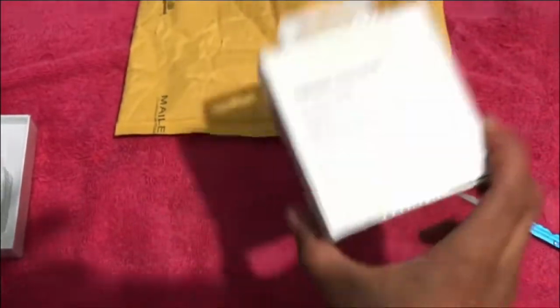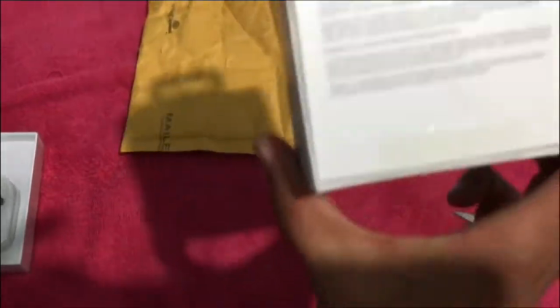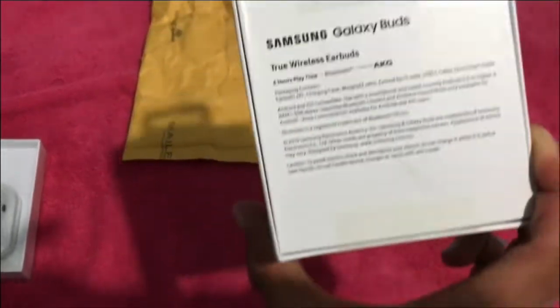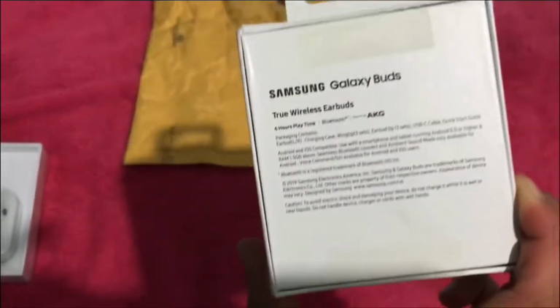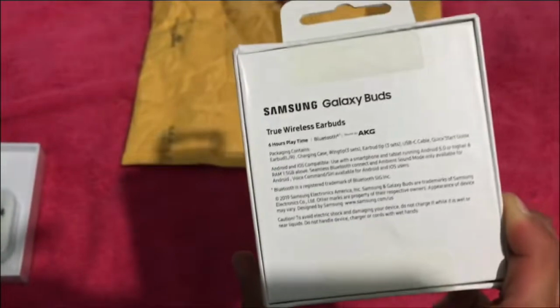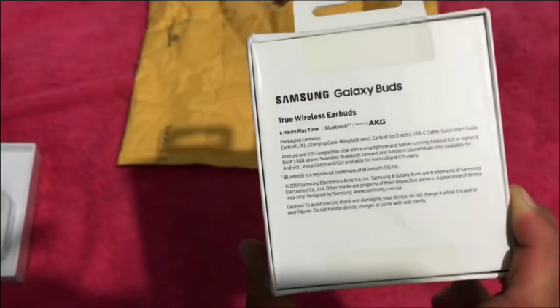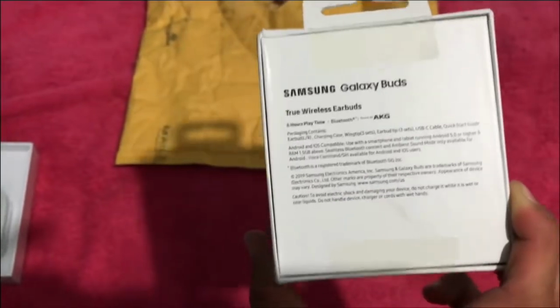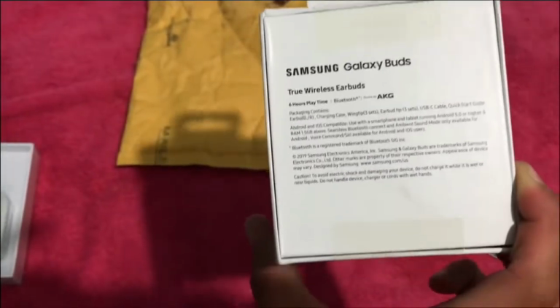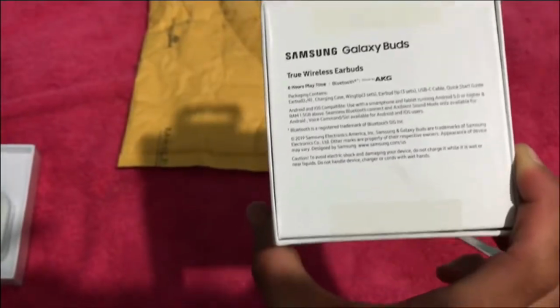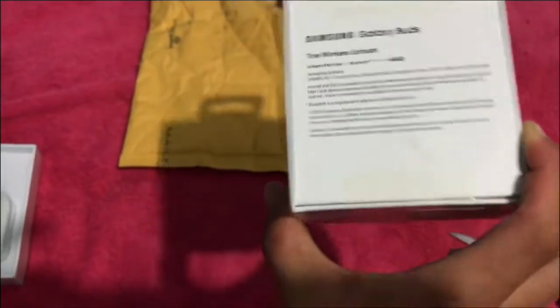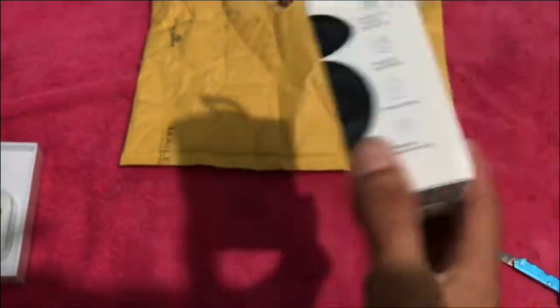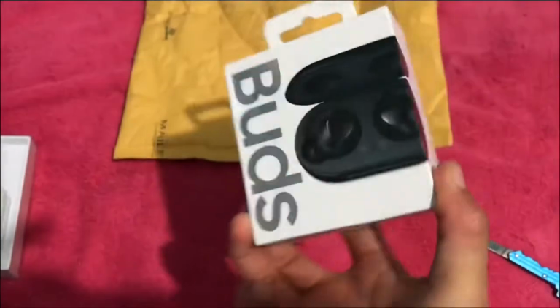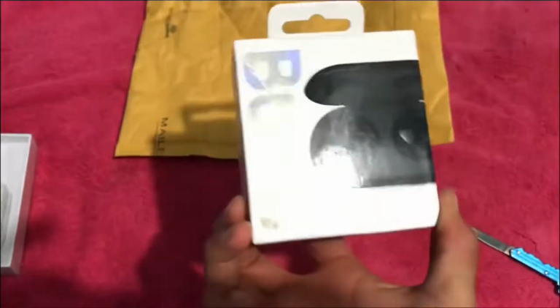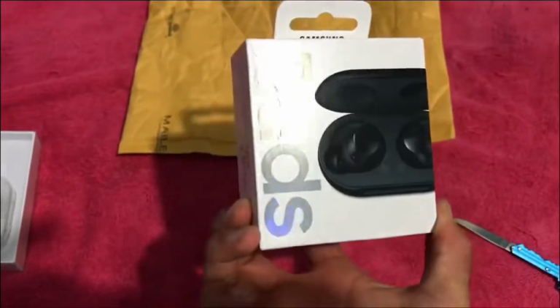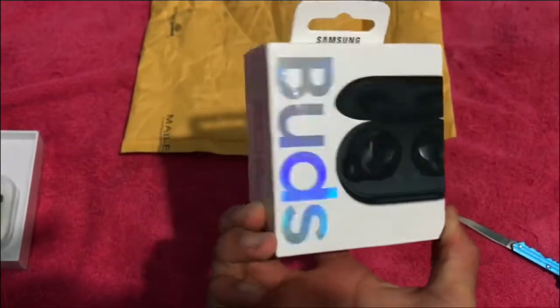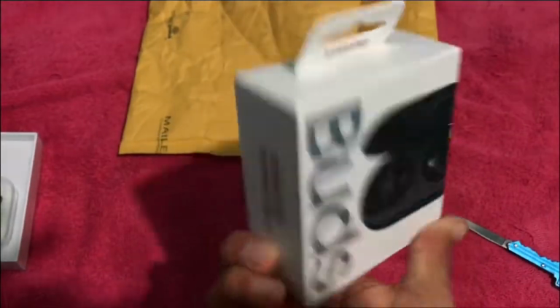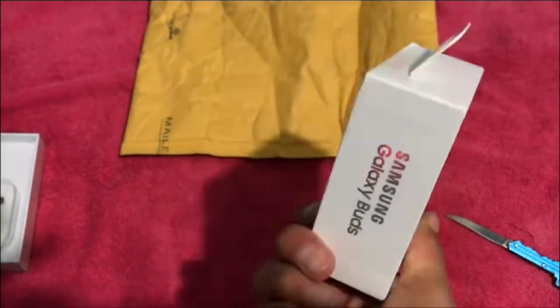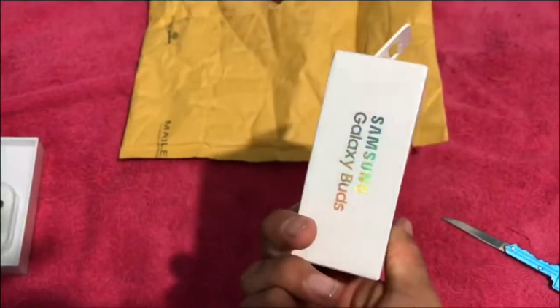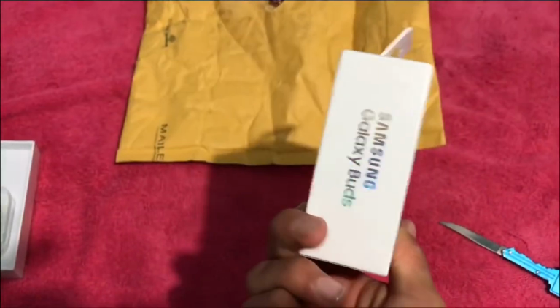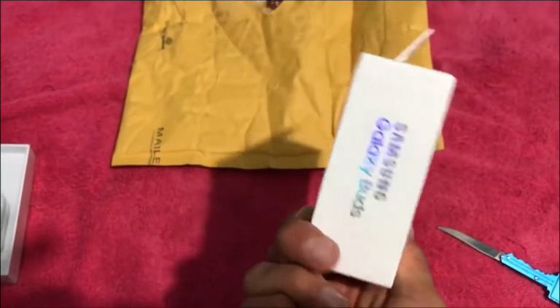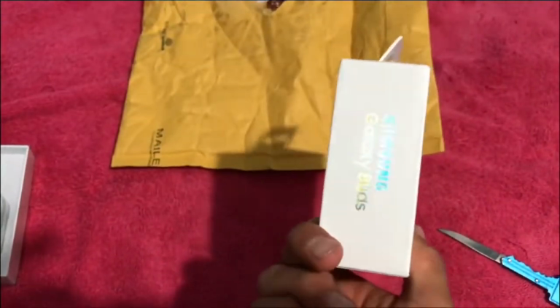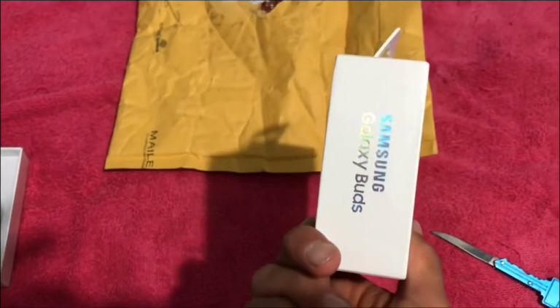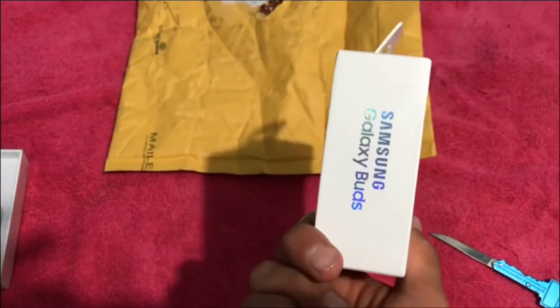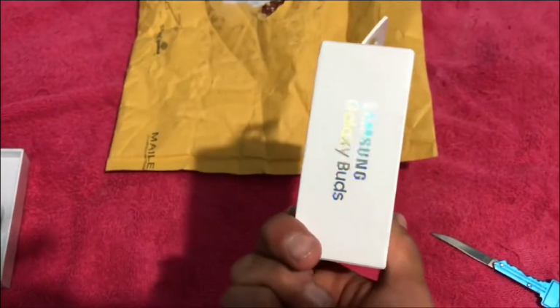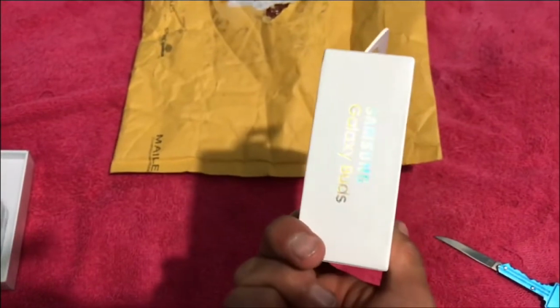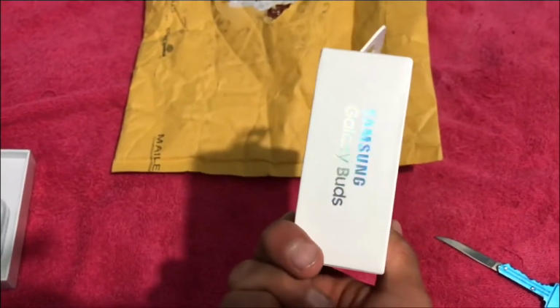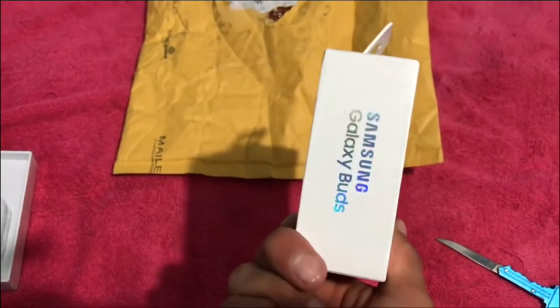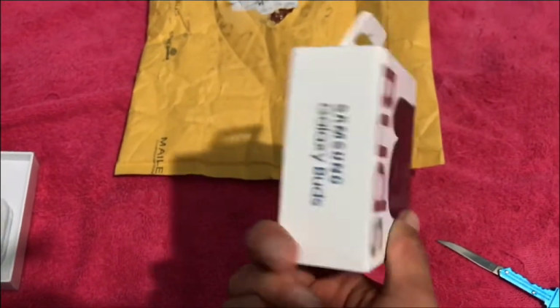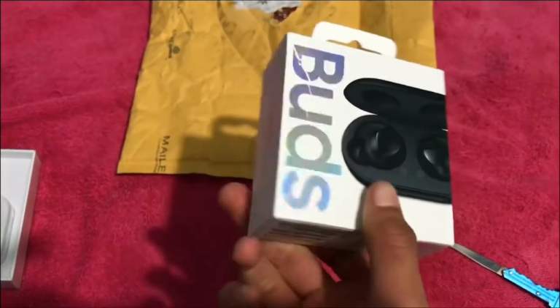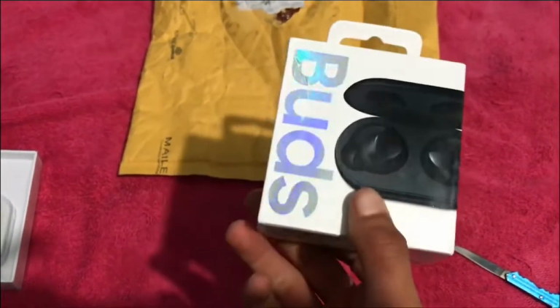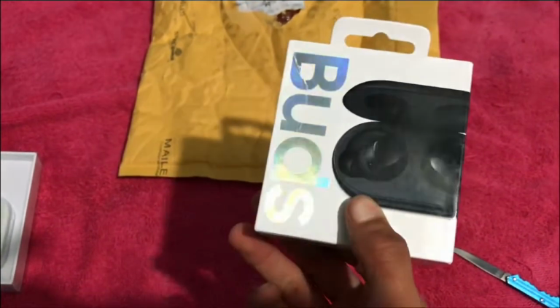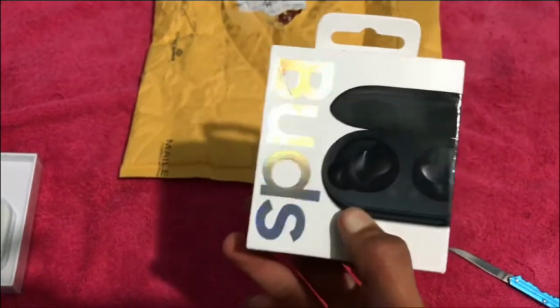Let's do an unboxing video of this. These are amazing. Look how the letters are shining rainbow color, it's really amazing.